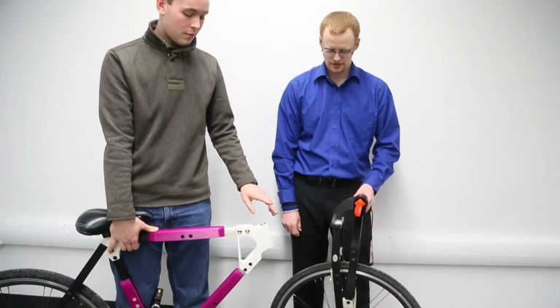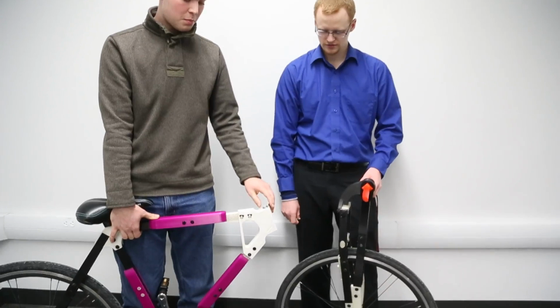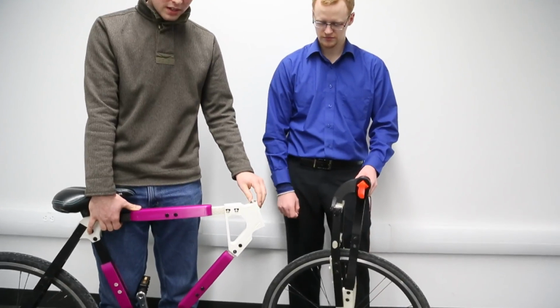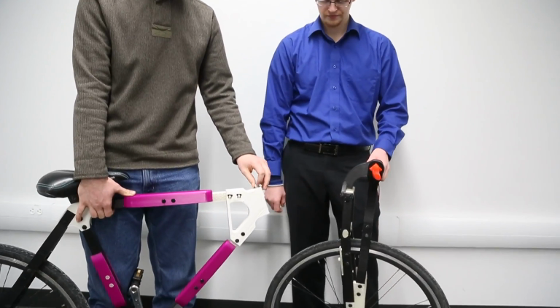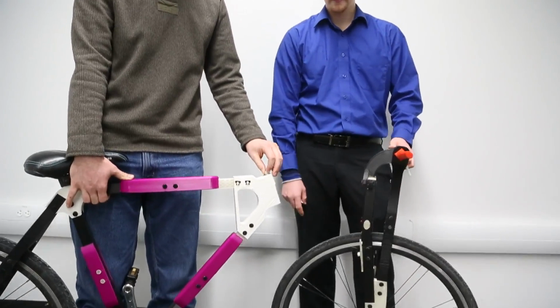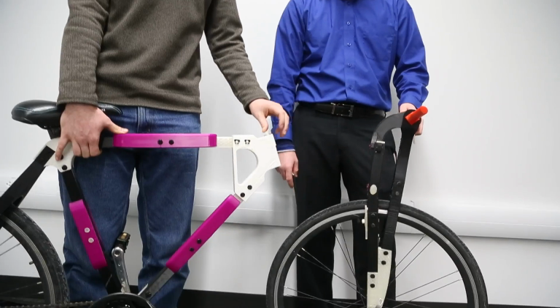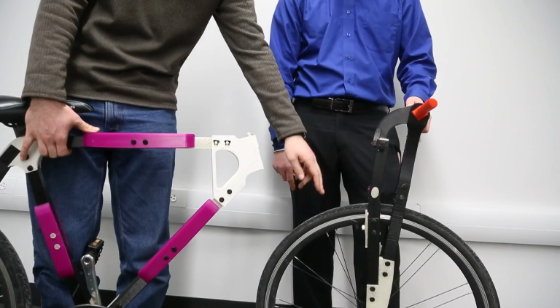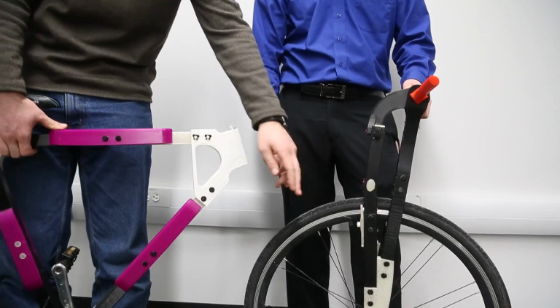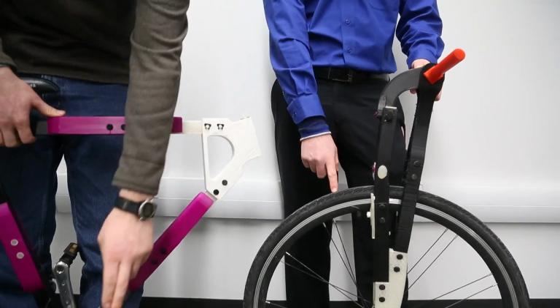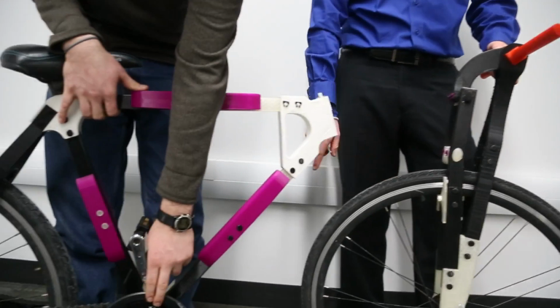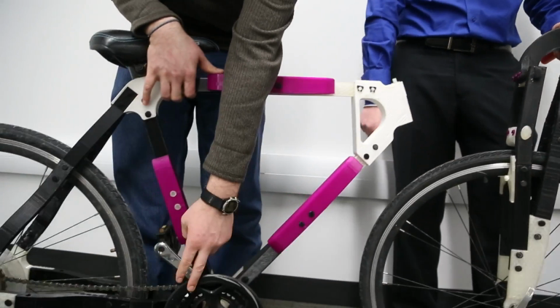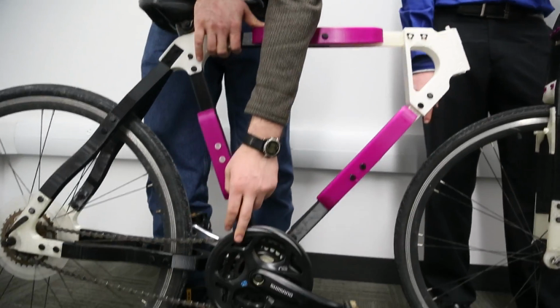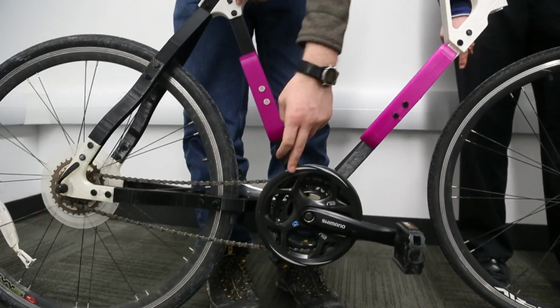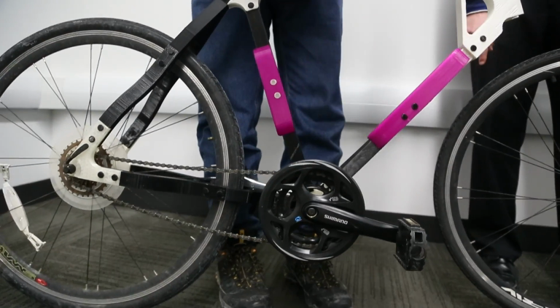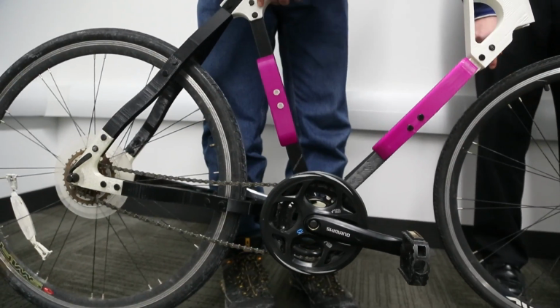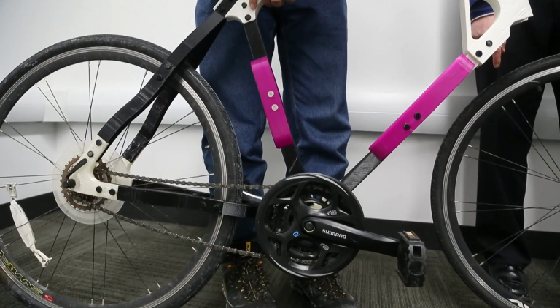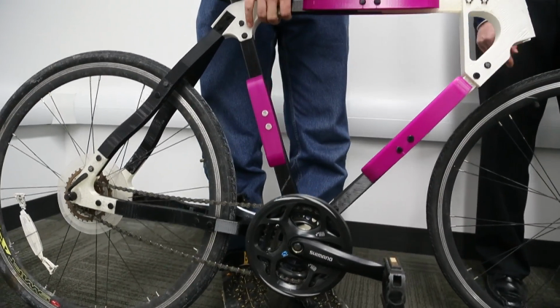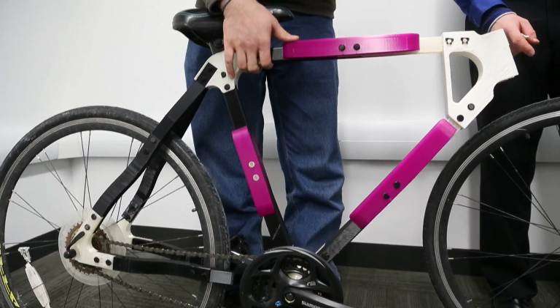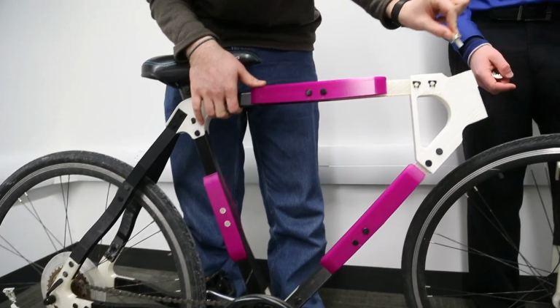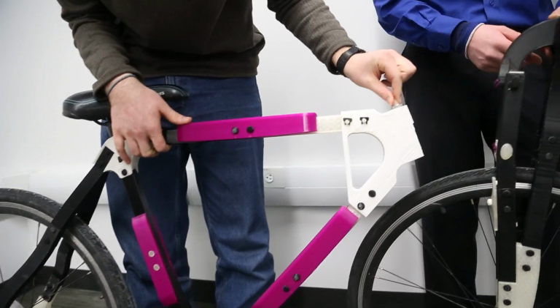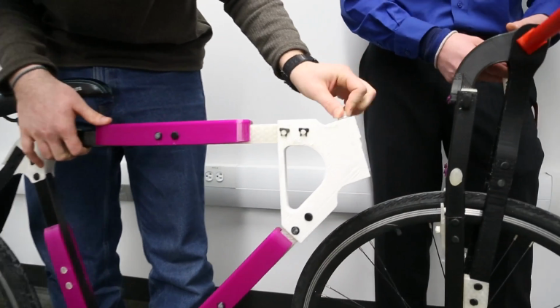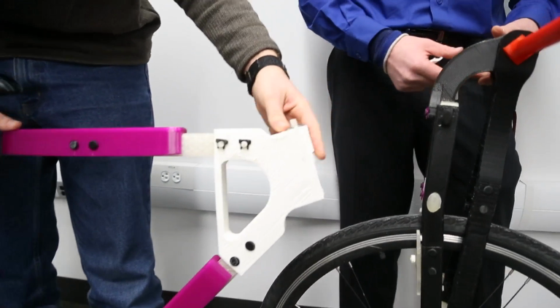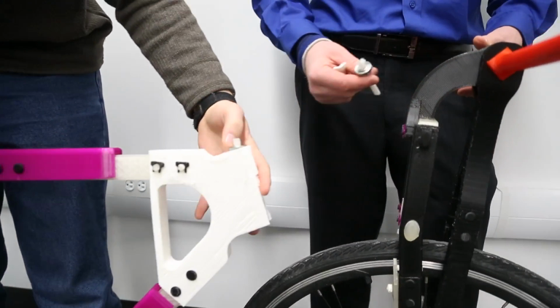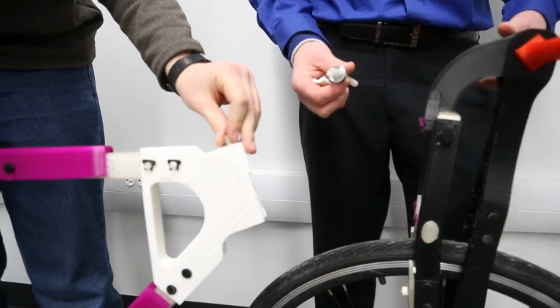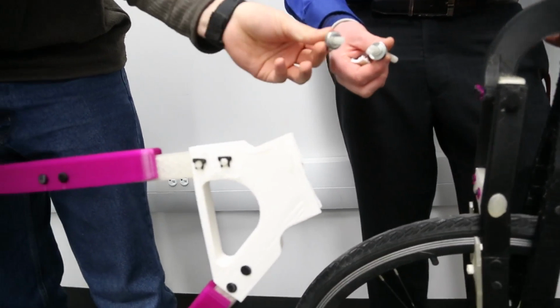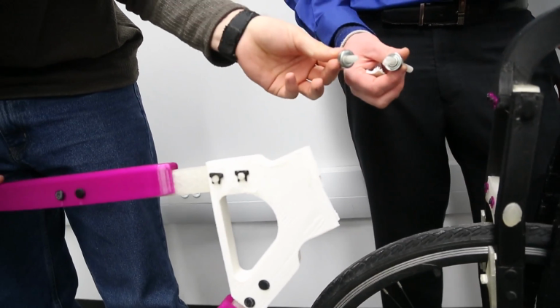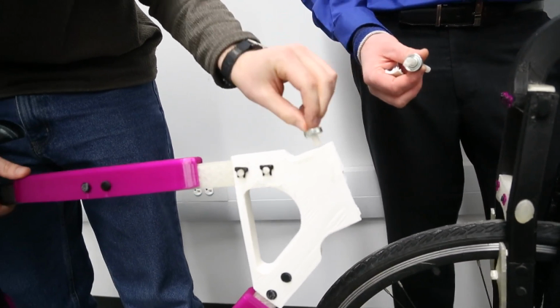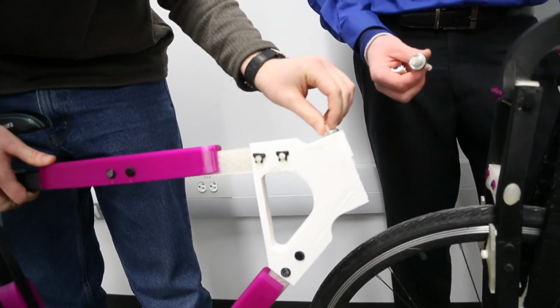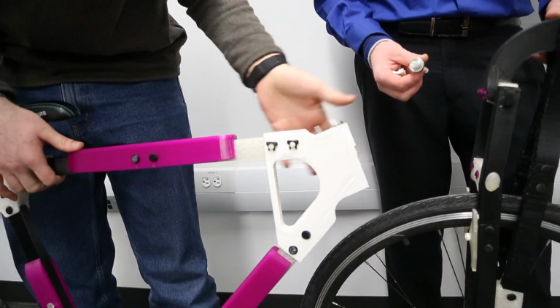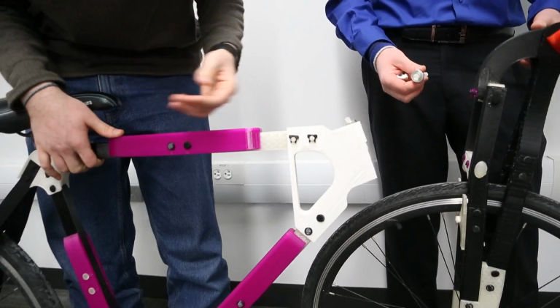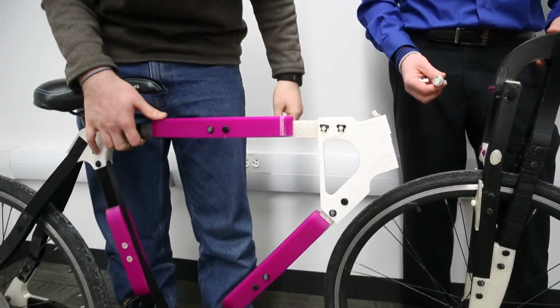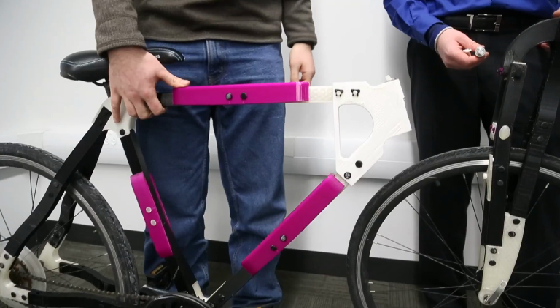Everything is printed that isn't the wheels — like the pedals and chain part, the seat, and then two little bearings in here. Everything else is printed. So there's two little bearings, and the whole rest of it is plastic.